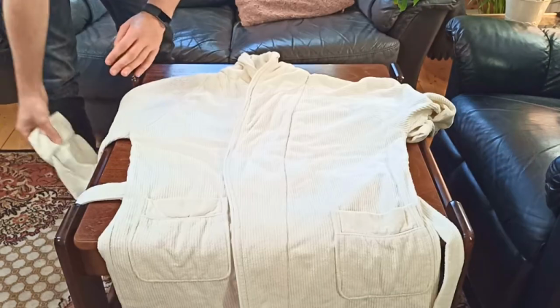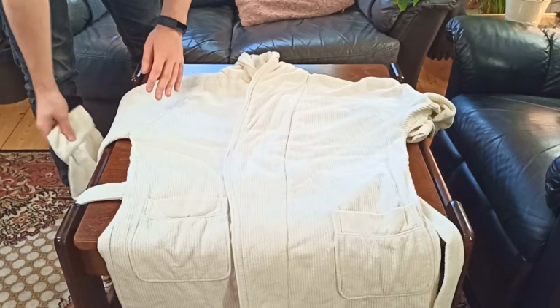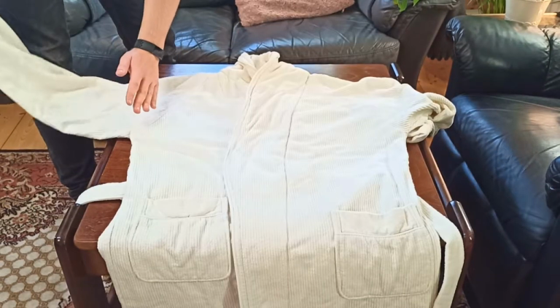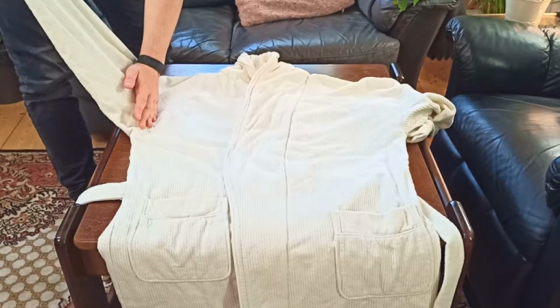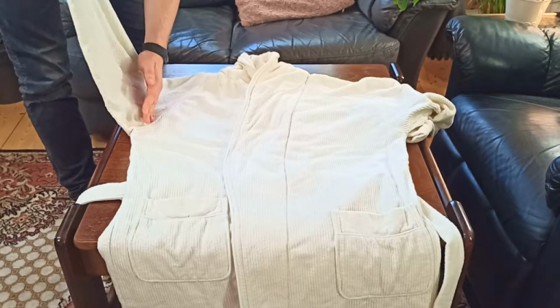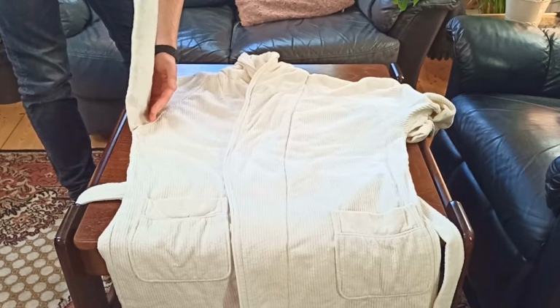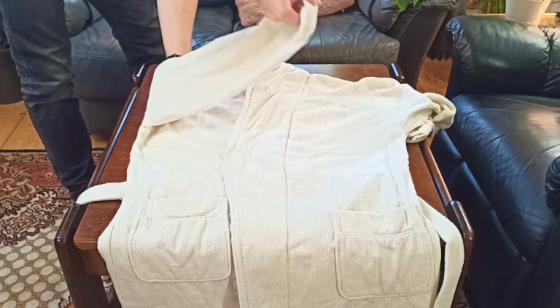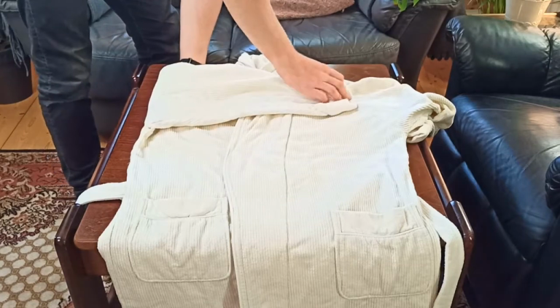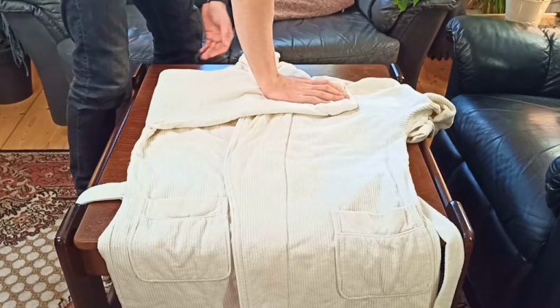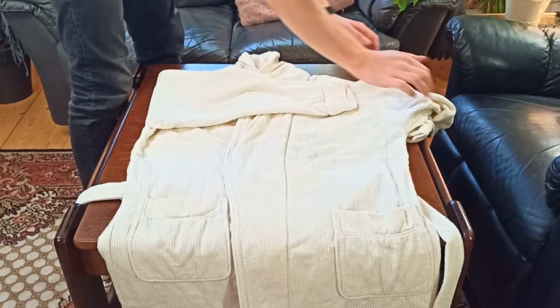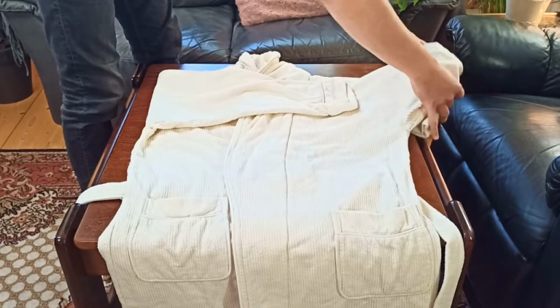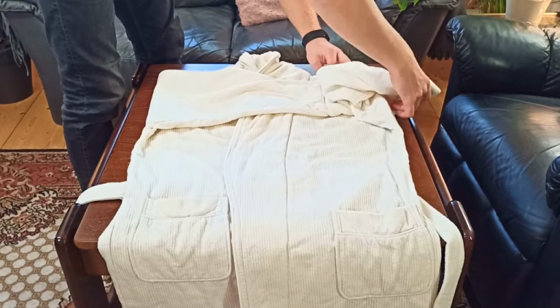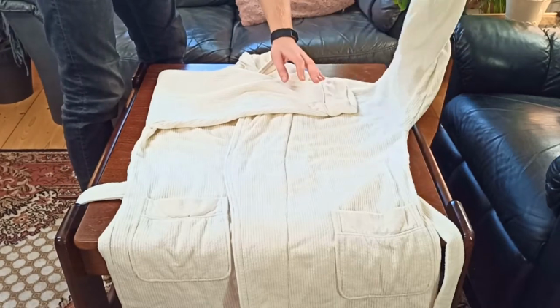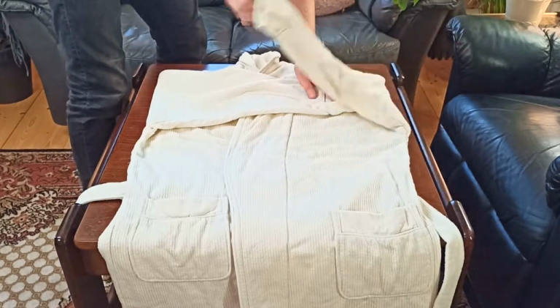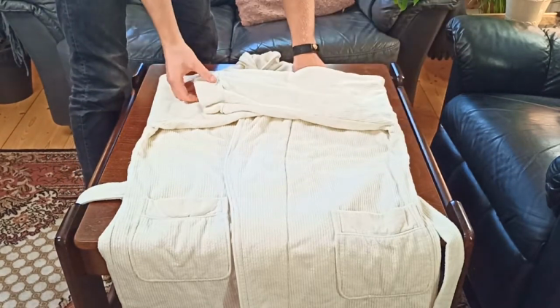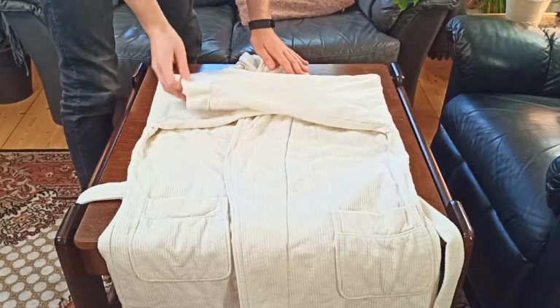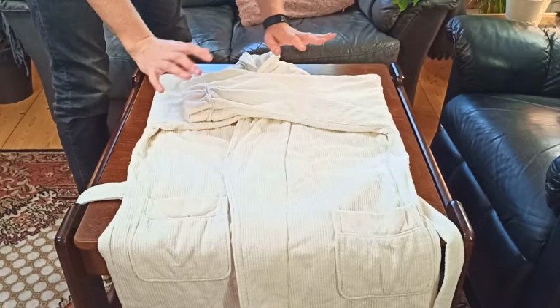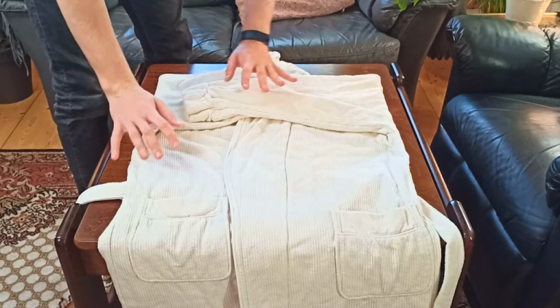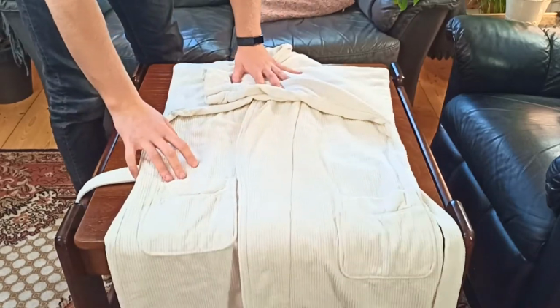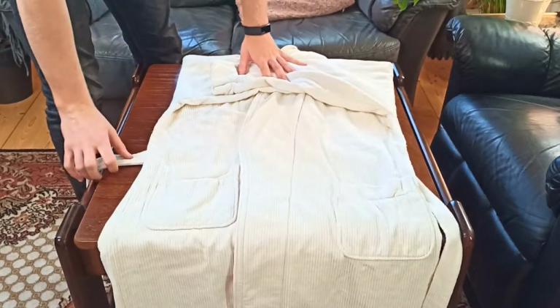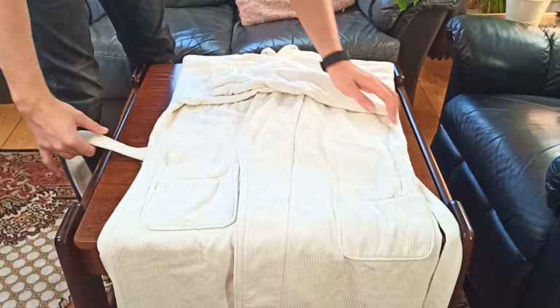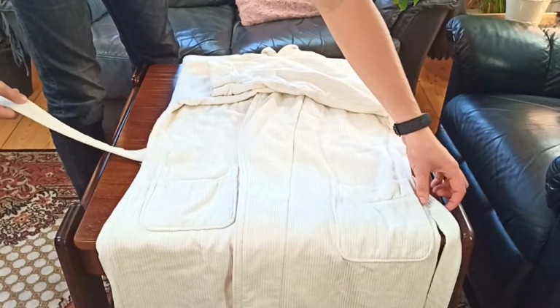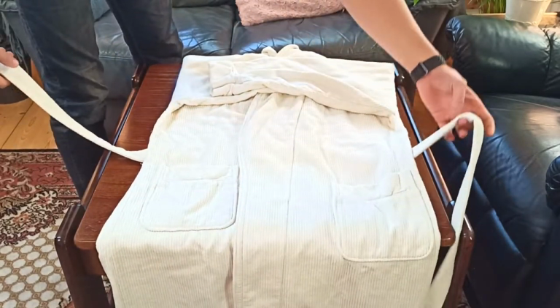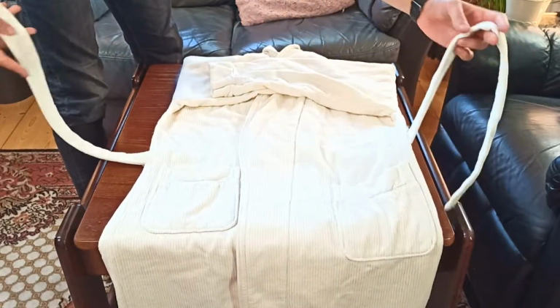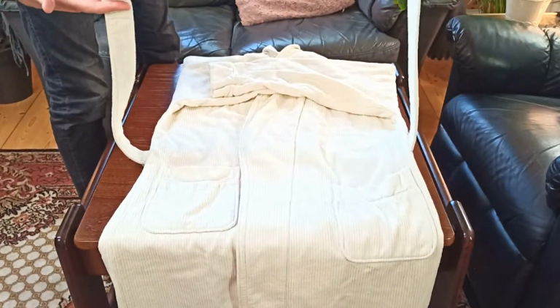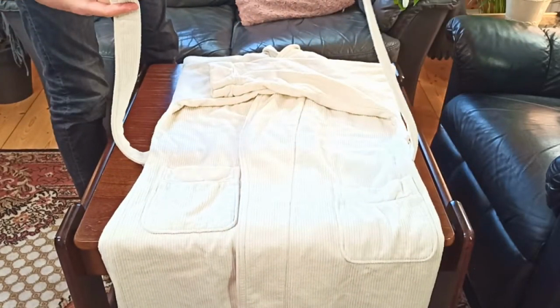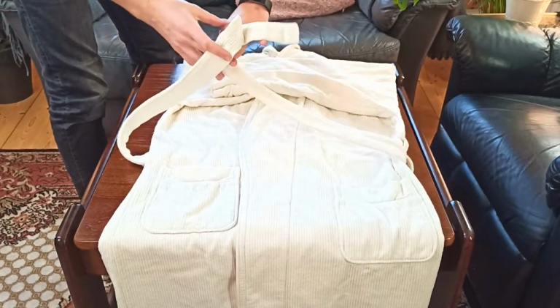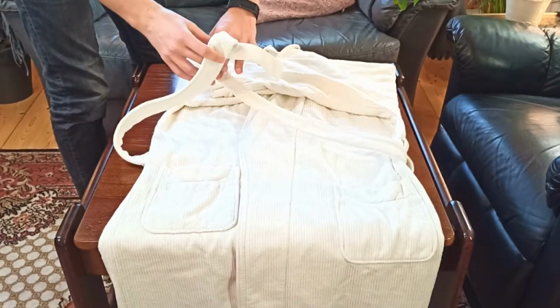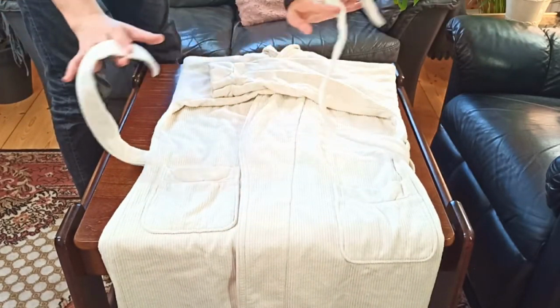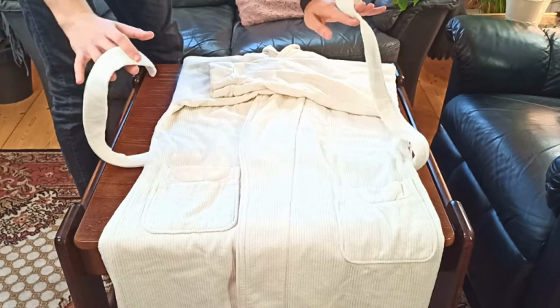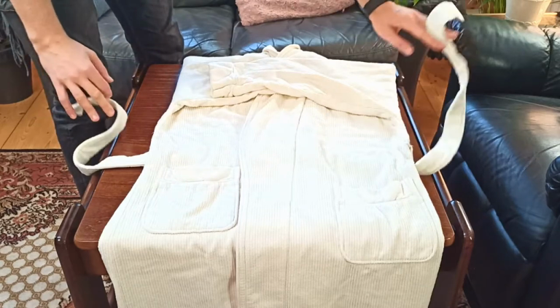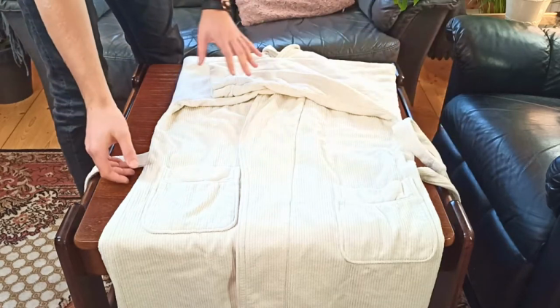The next step is to take the arms of the bathrobe and fold them over the front like so. This is just temporary, so don't worry about making it perfectly neat. As for the belt, you can leave it hanging — we're going to fix it afterwards.